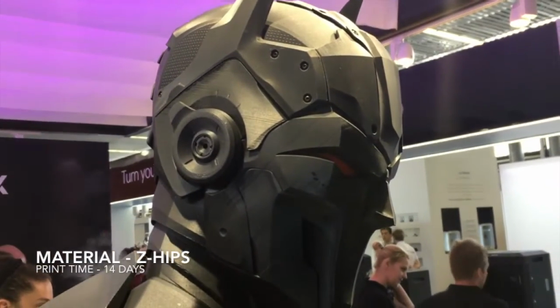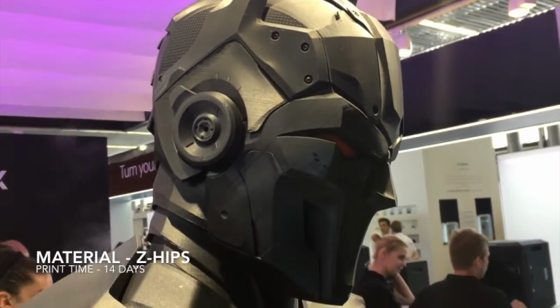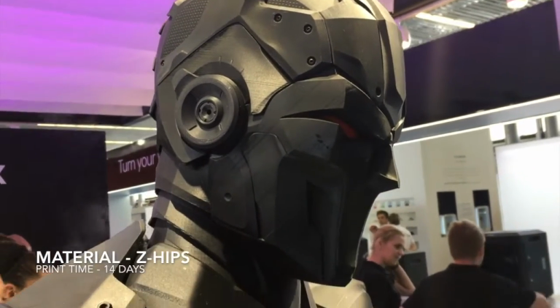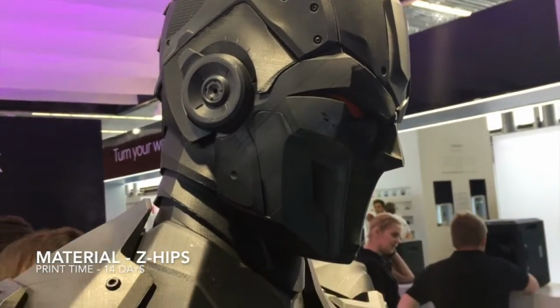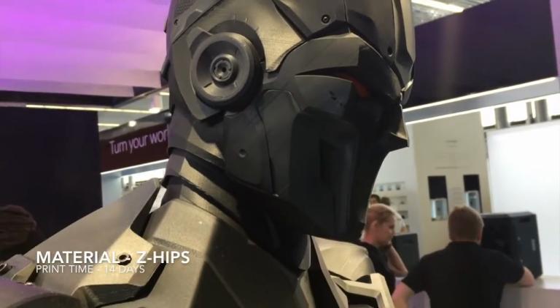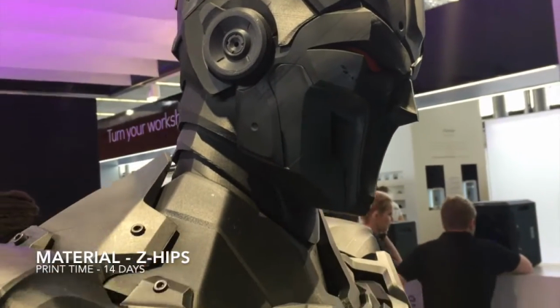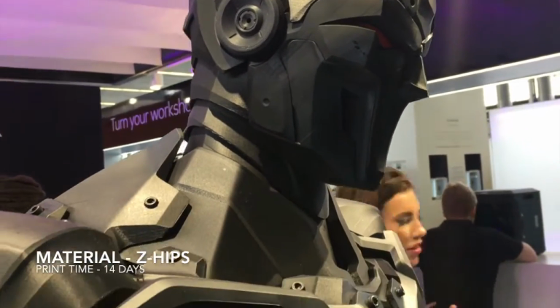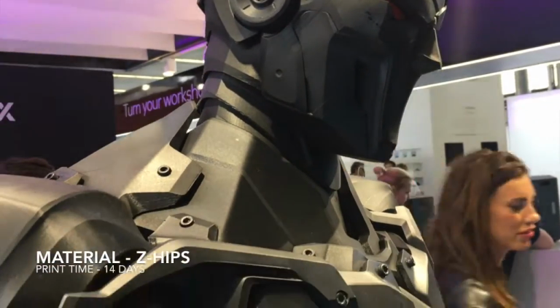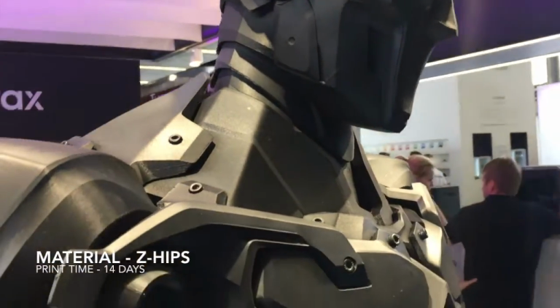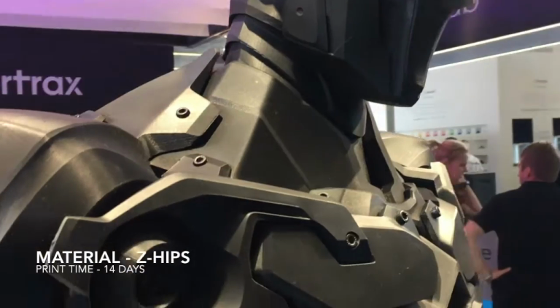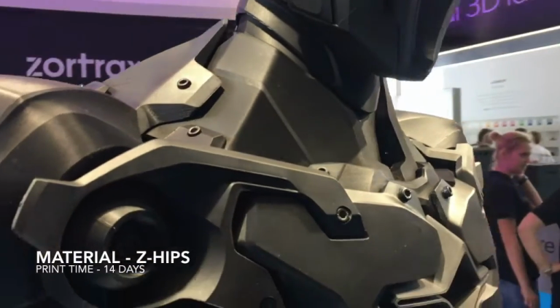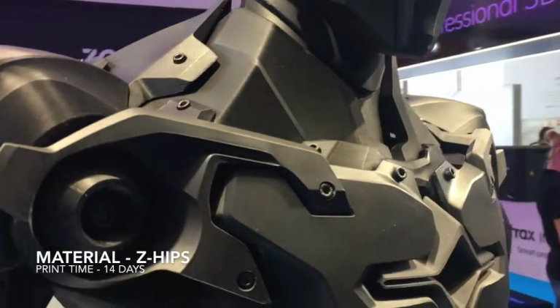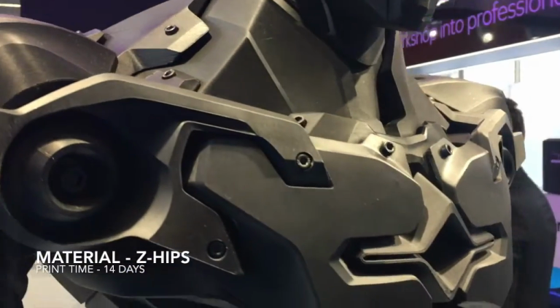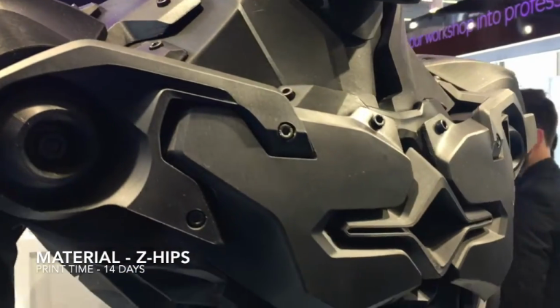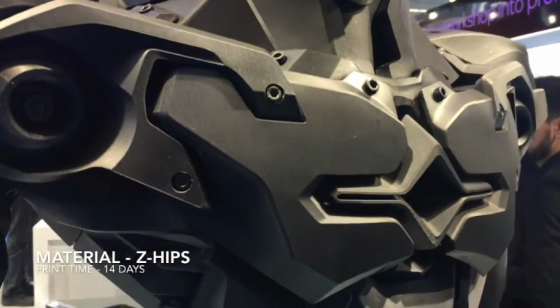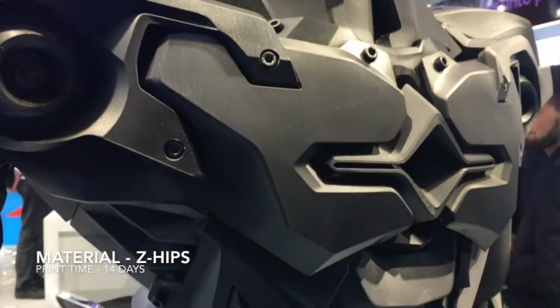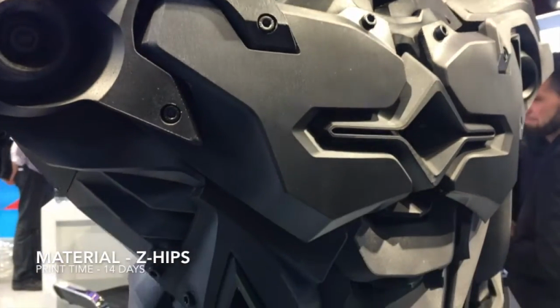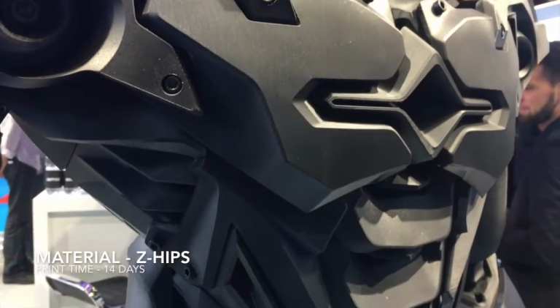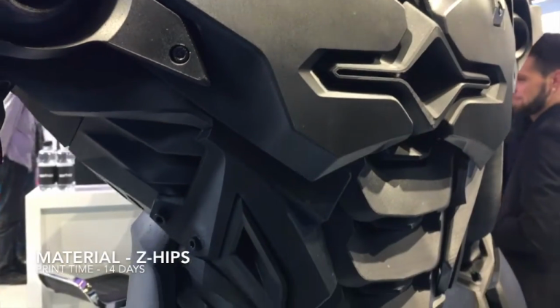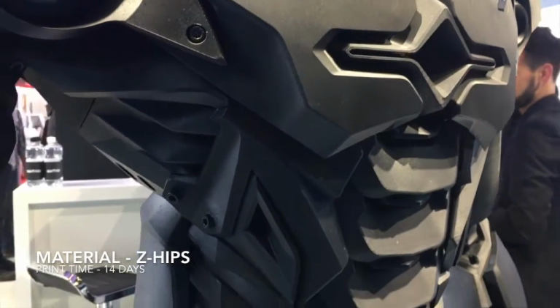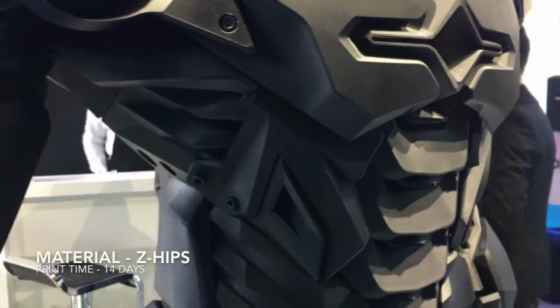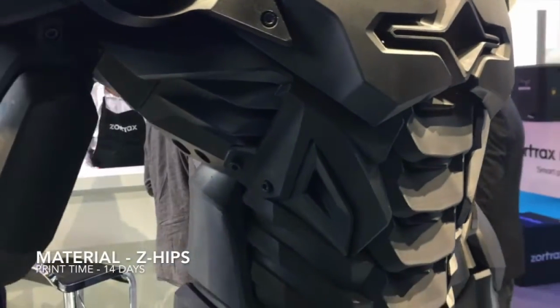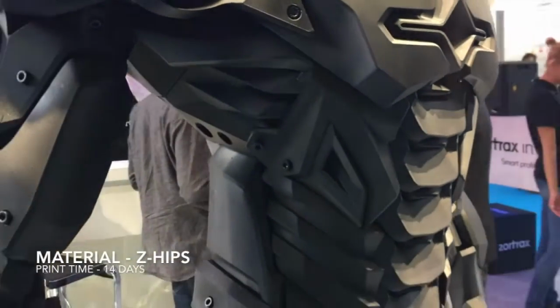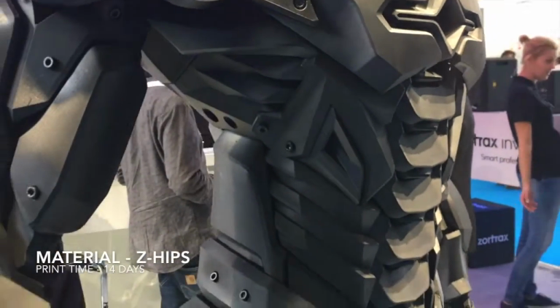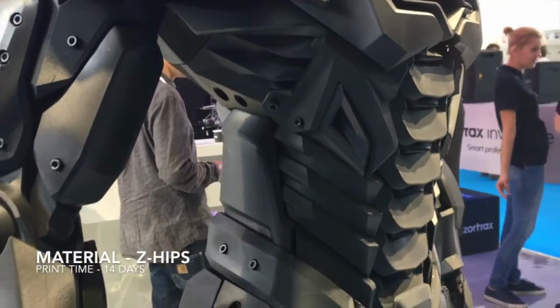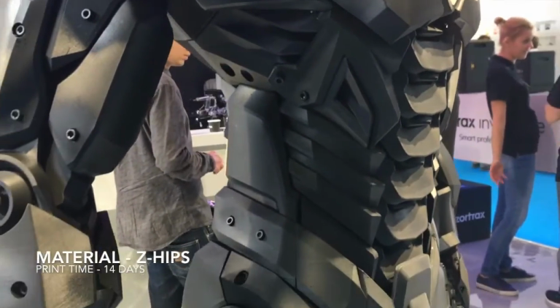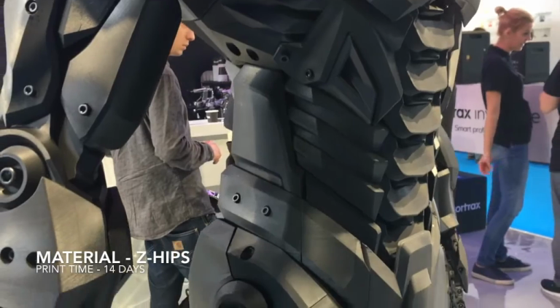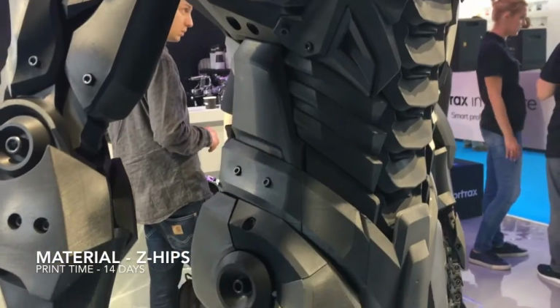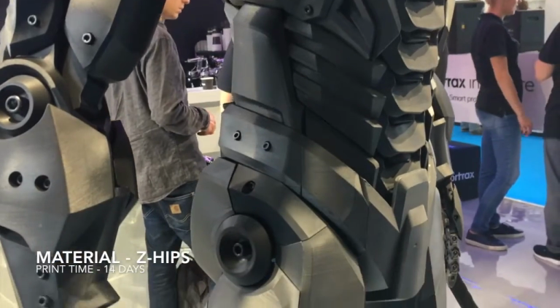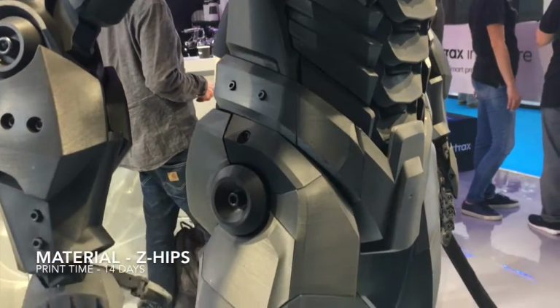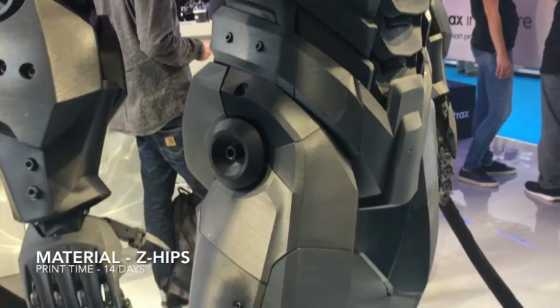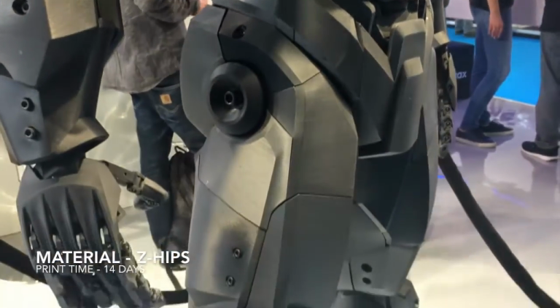The model stands alone without any support, utilising the strength of the Z-Hips material. No post-processing was used on the individual parts, but as you can see the print quality is fantastic.